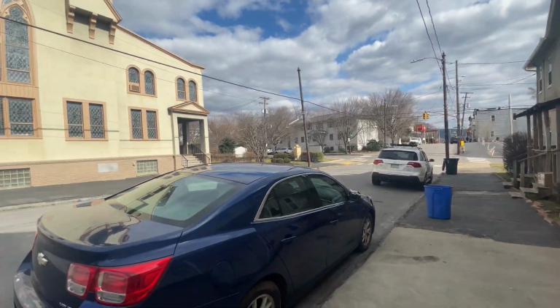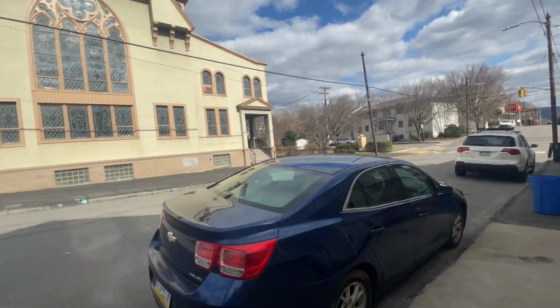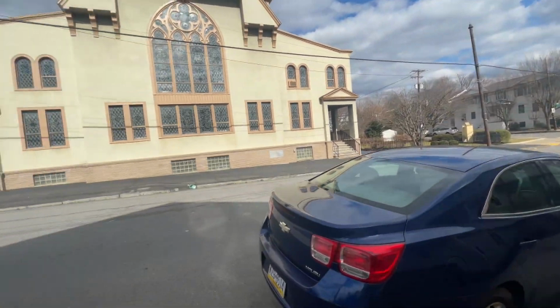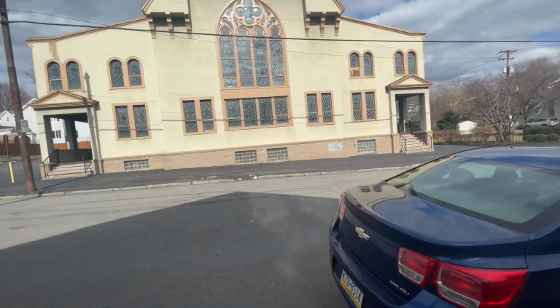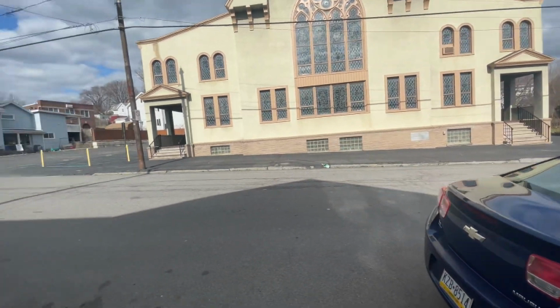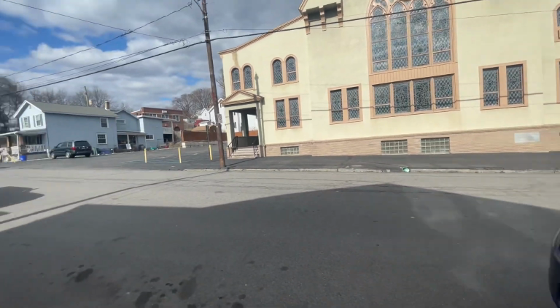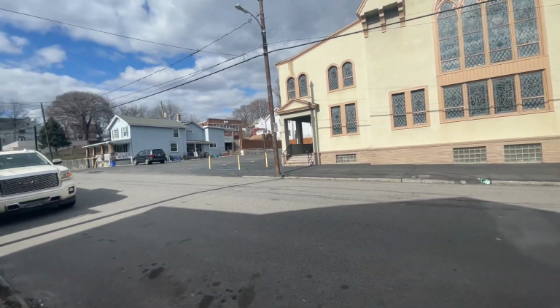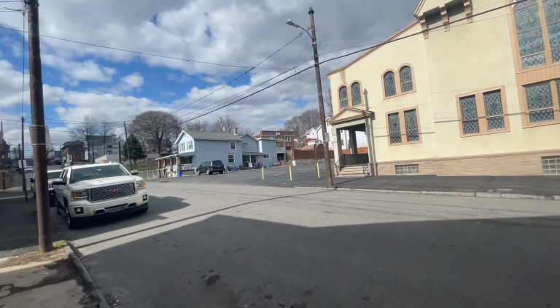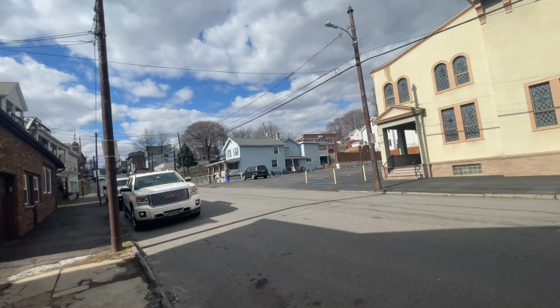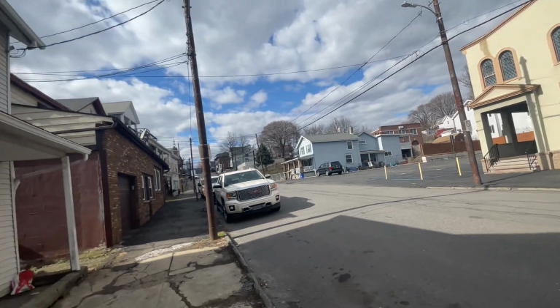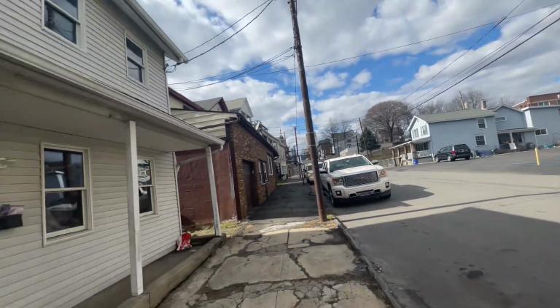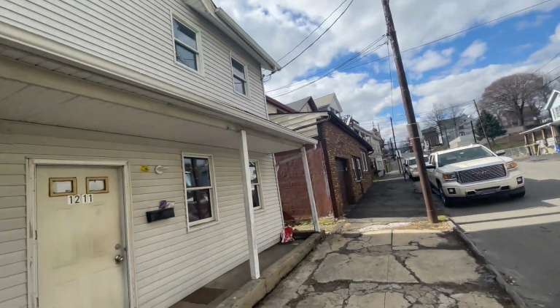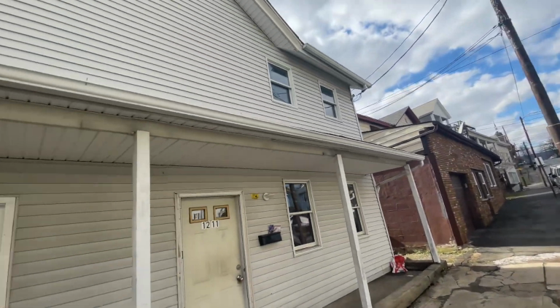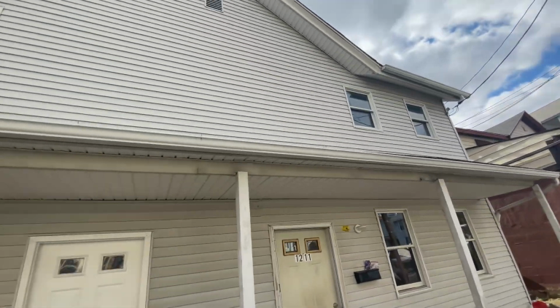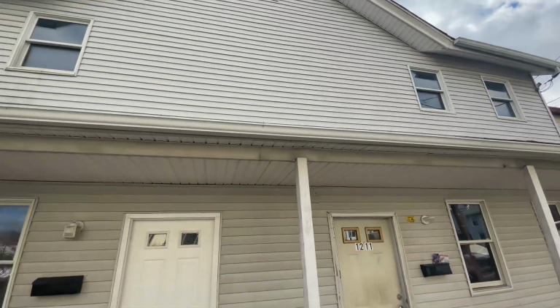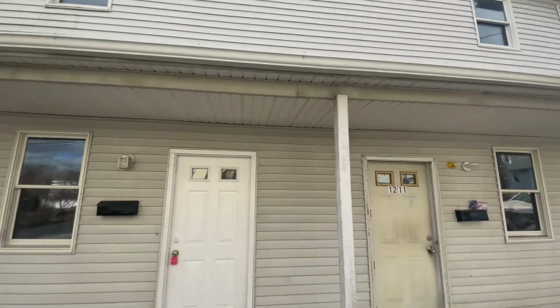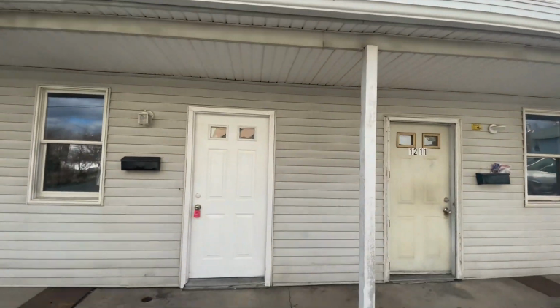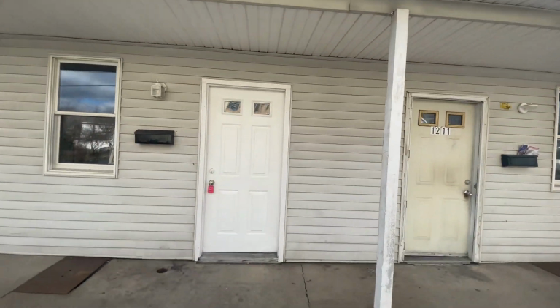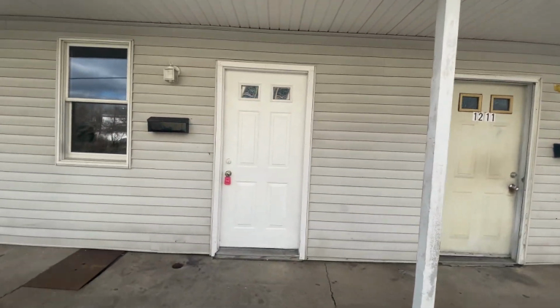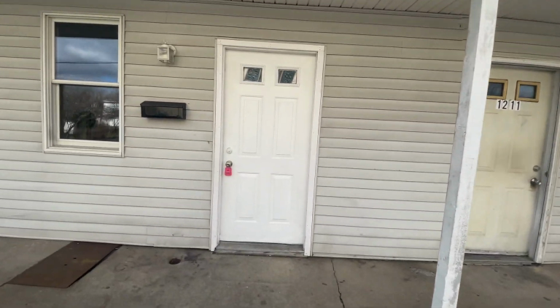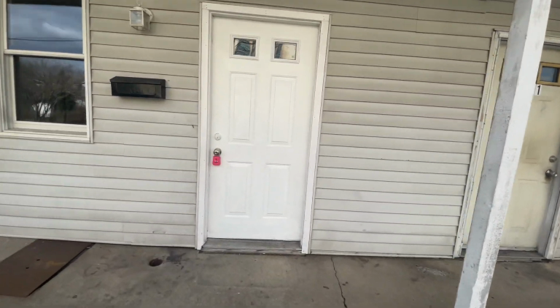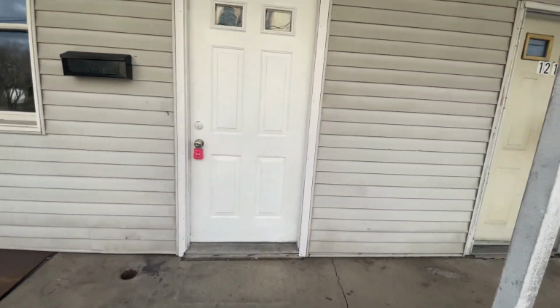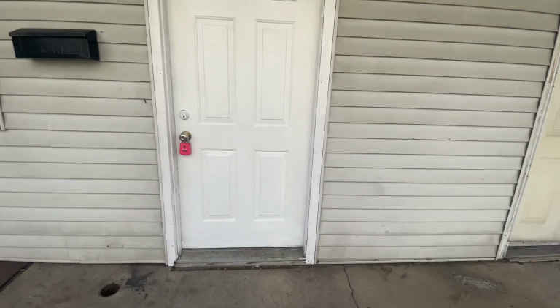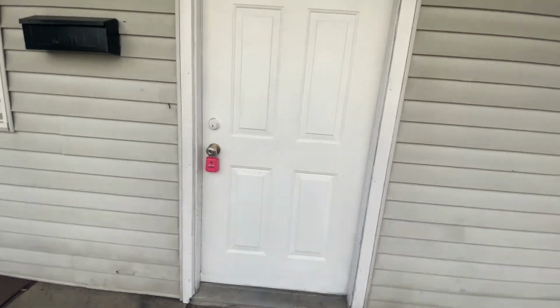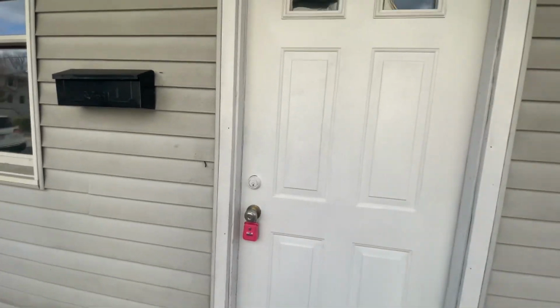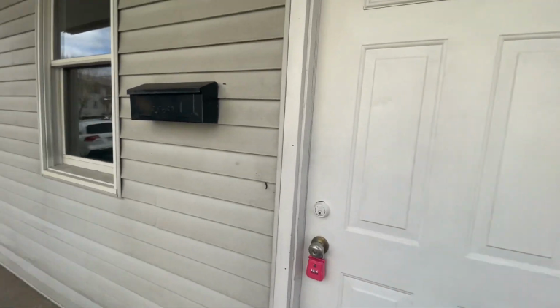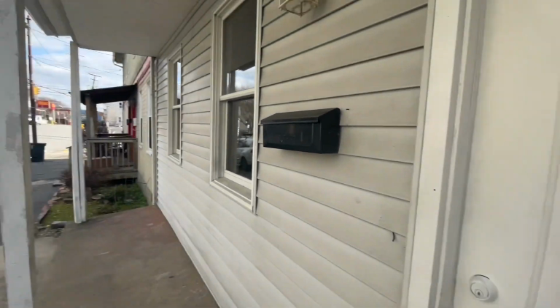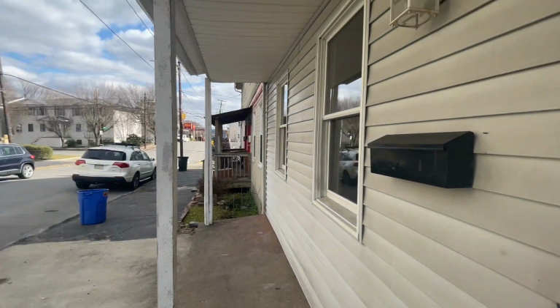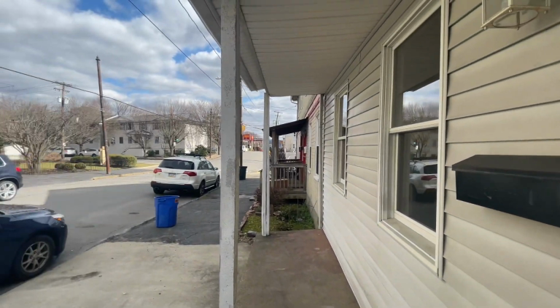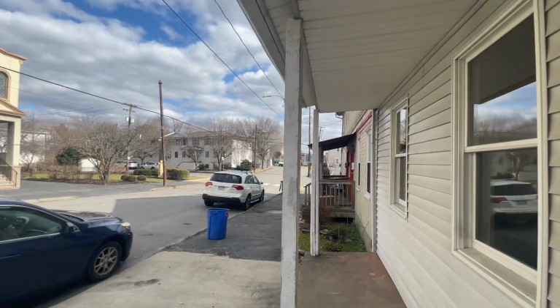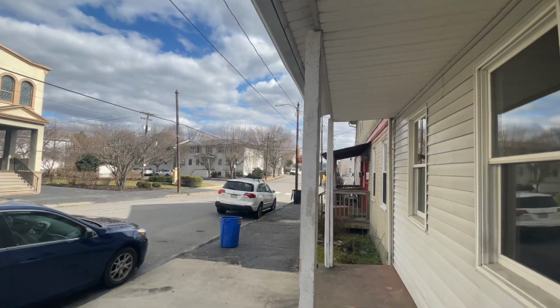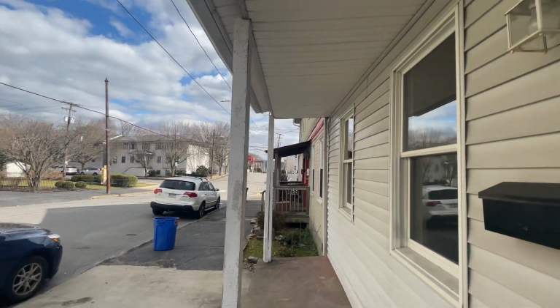This is 1209 Jackson Street. On-street parking, it's part of a duplex here — we rent the other side. Nice neighbor, just a block down from main.